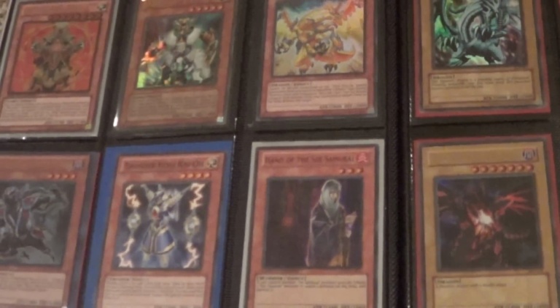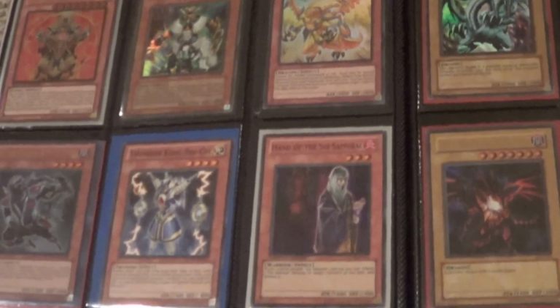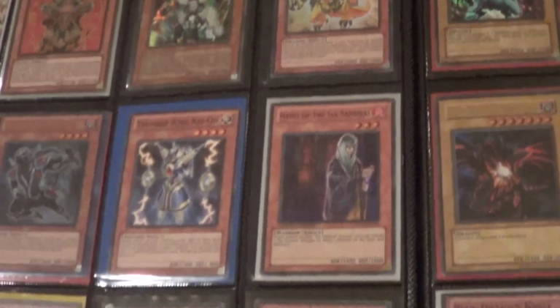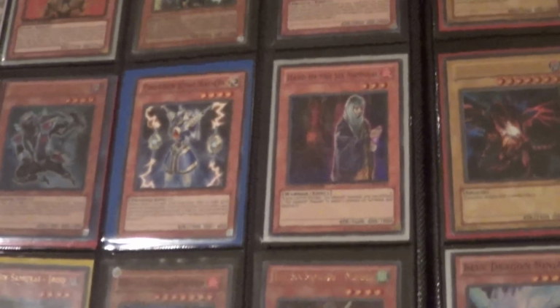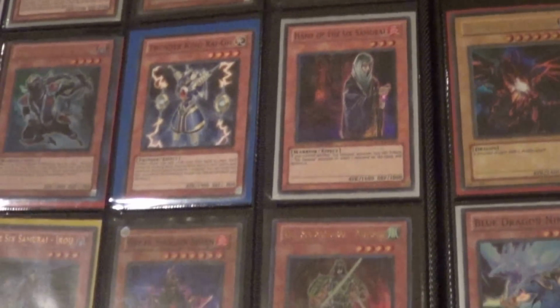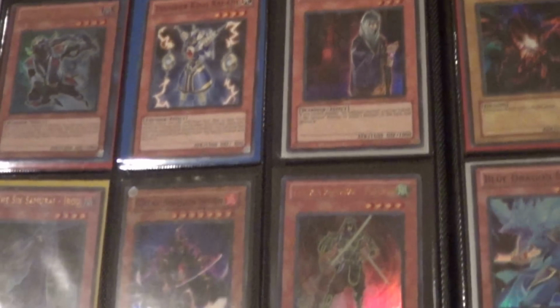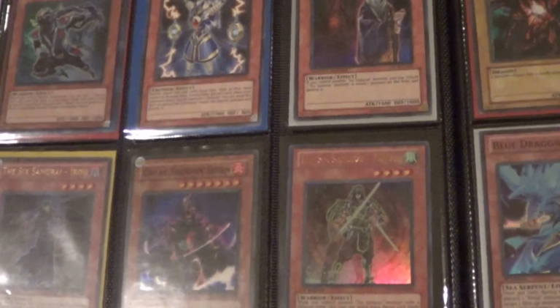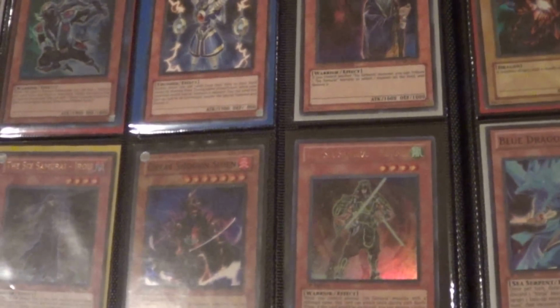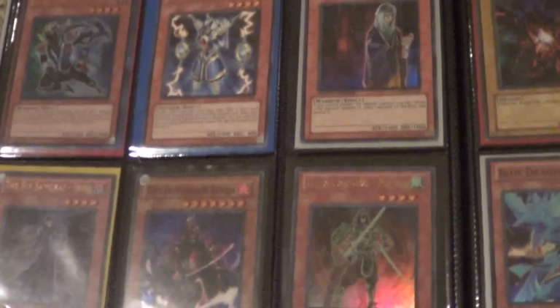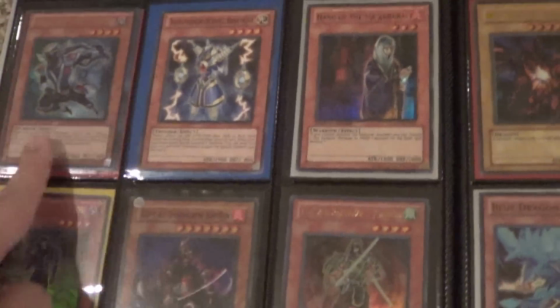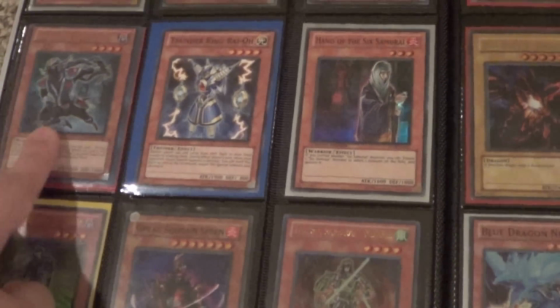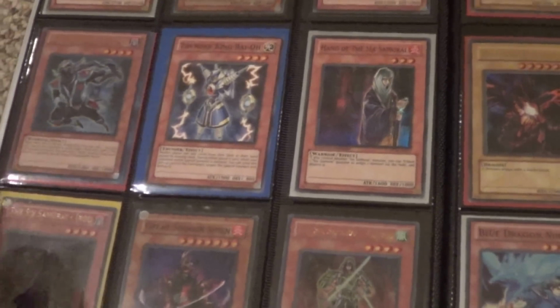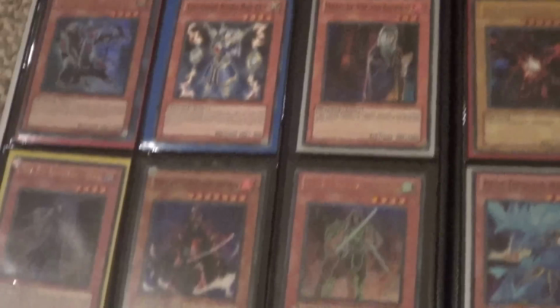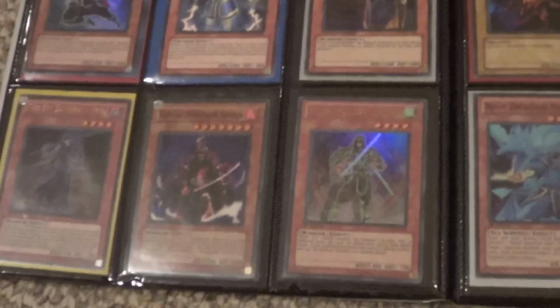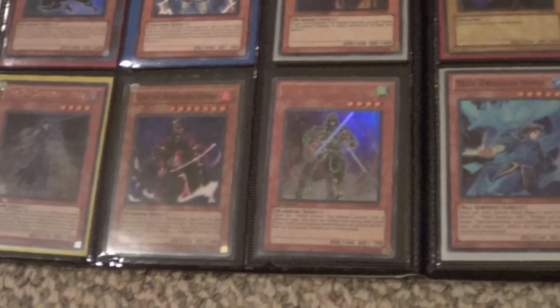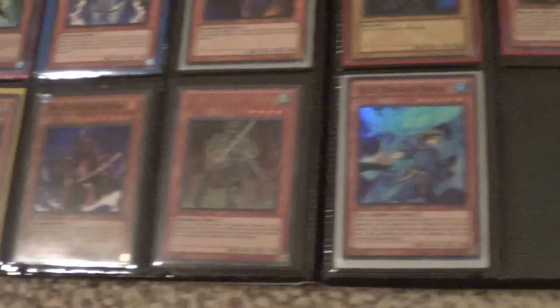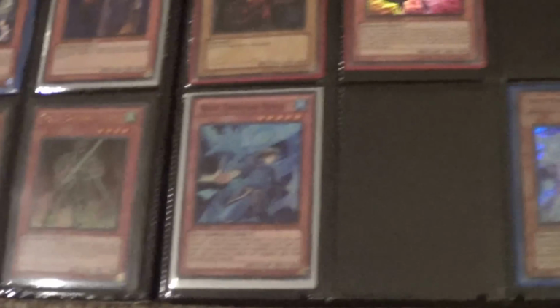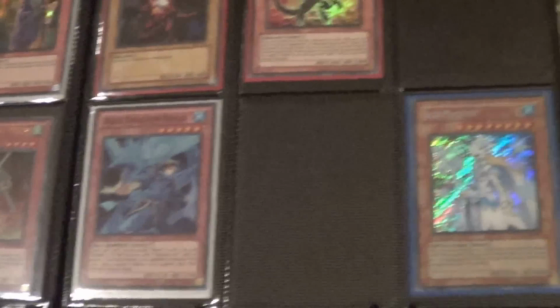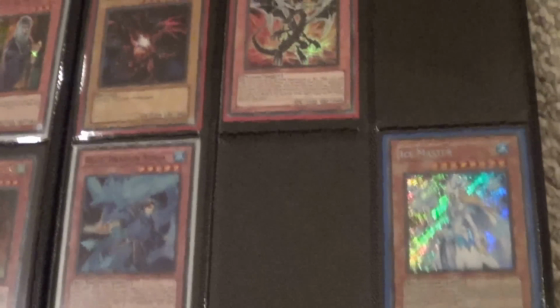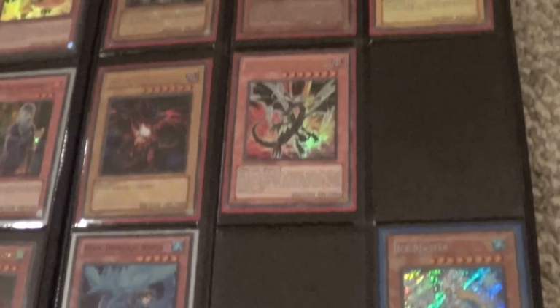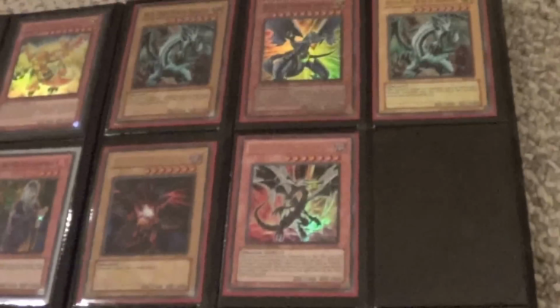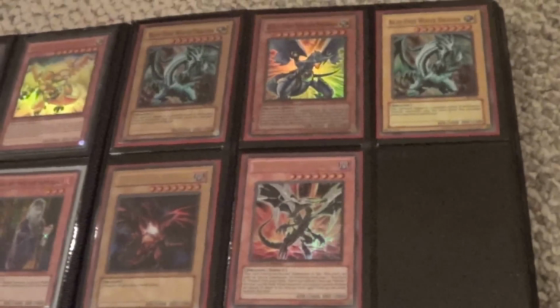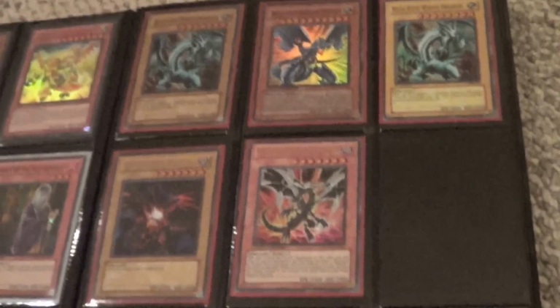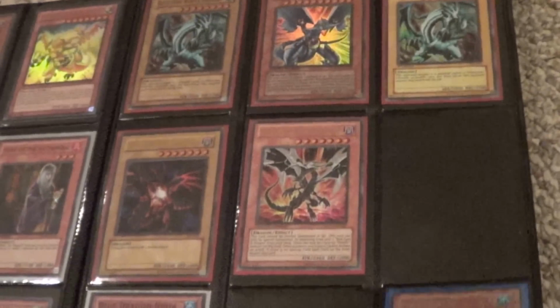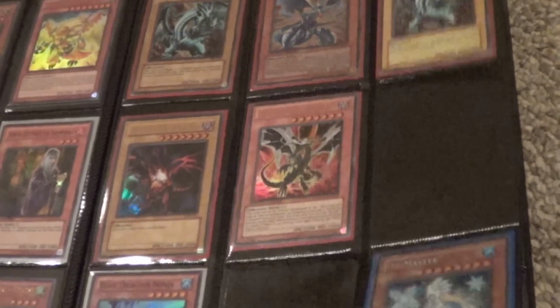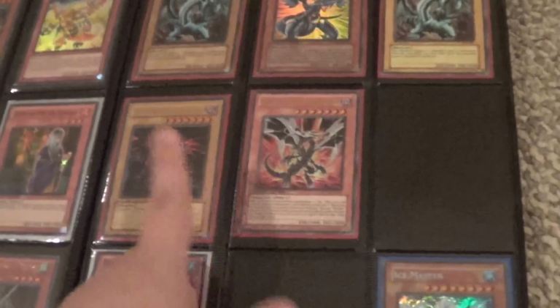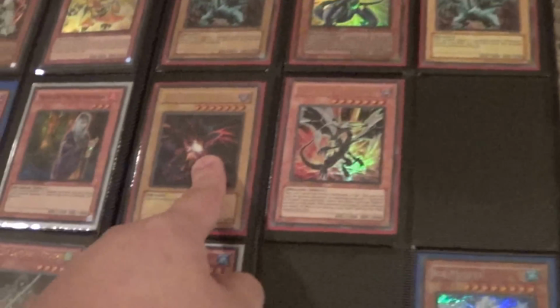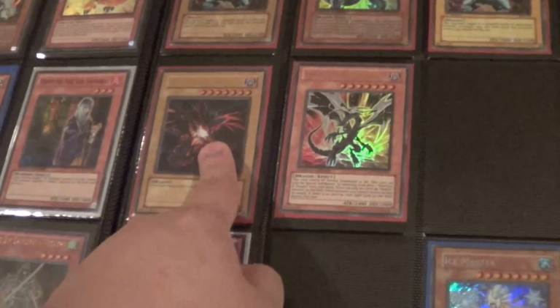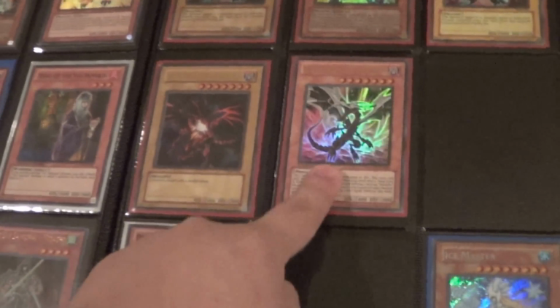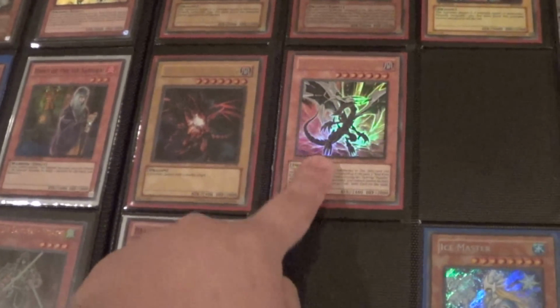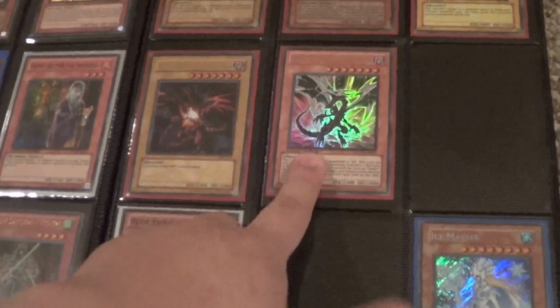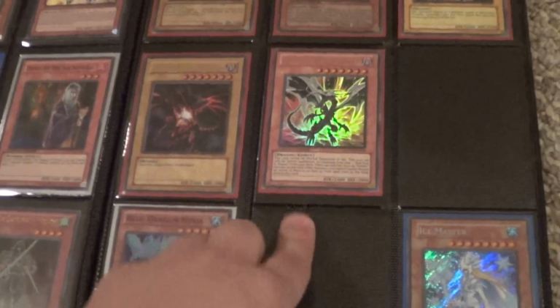Gold Master Hyperion, common Thunder King — I also have three of these. That's a jump promo and a movie promo.